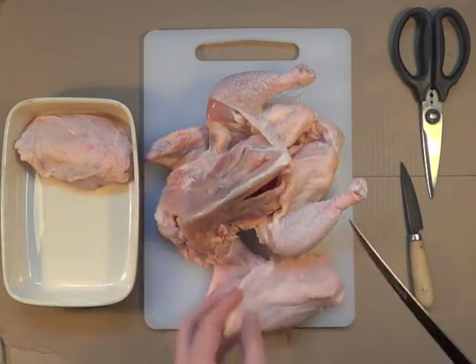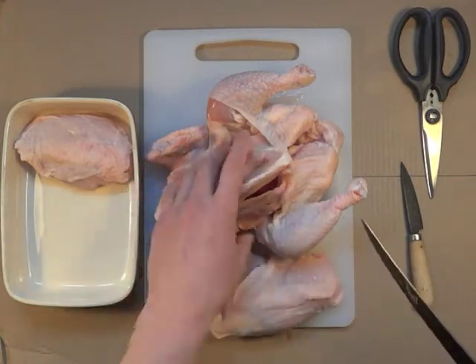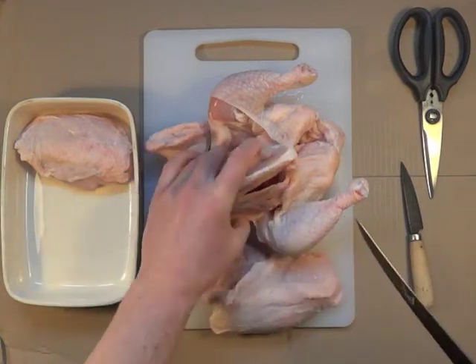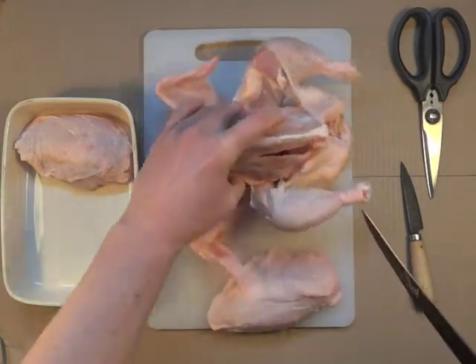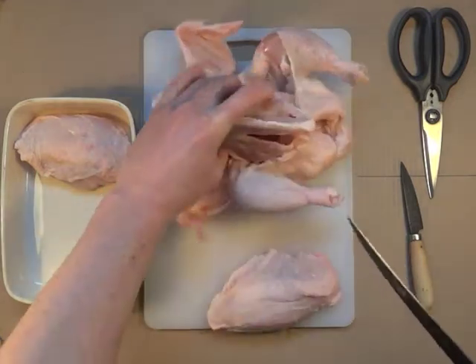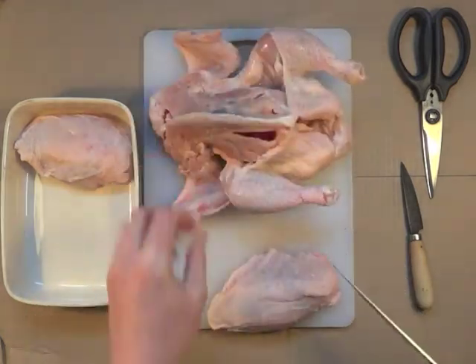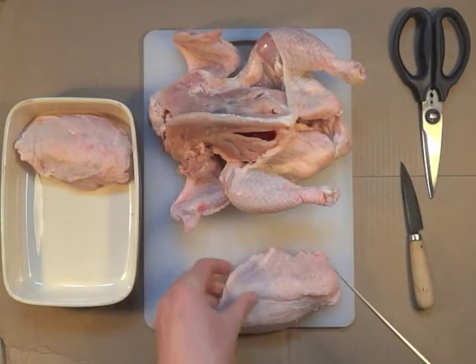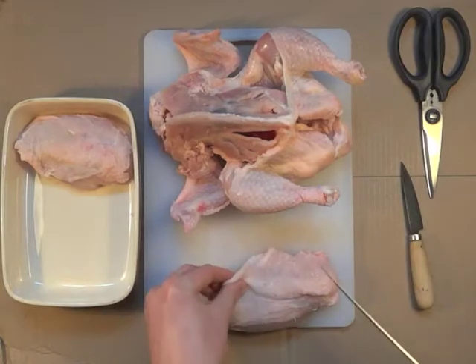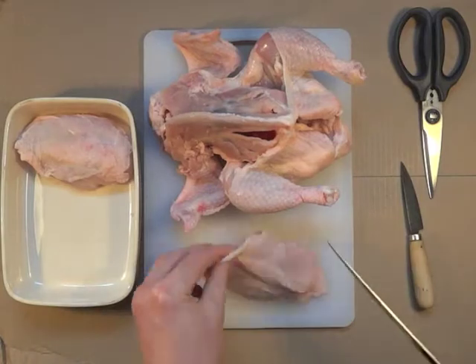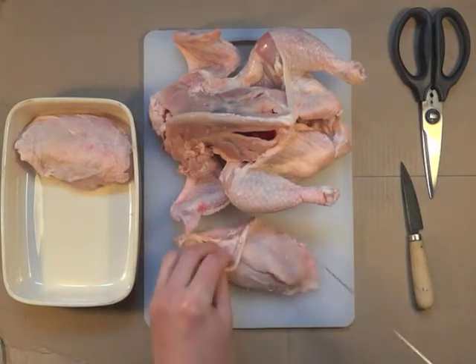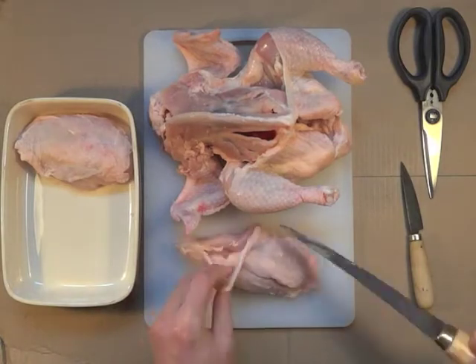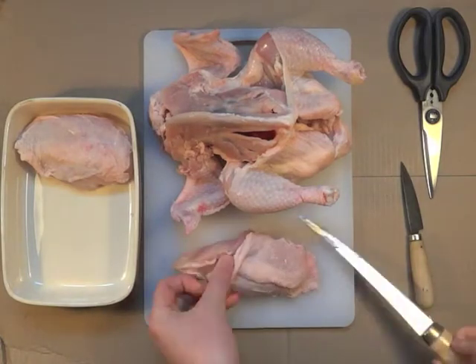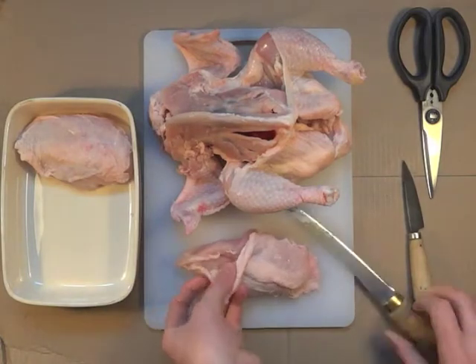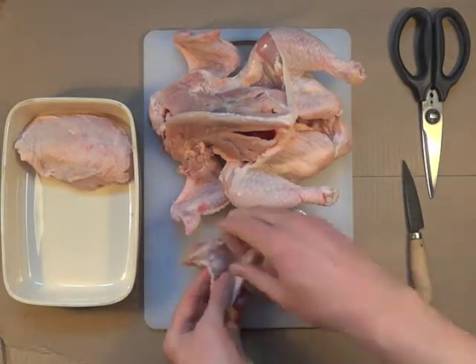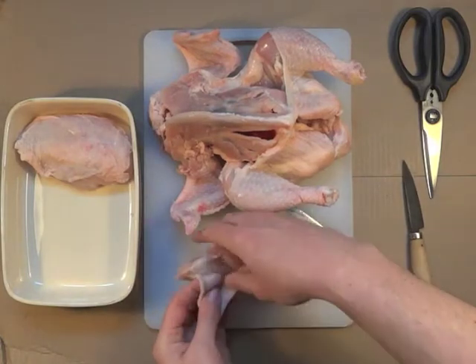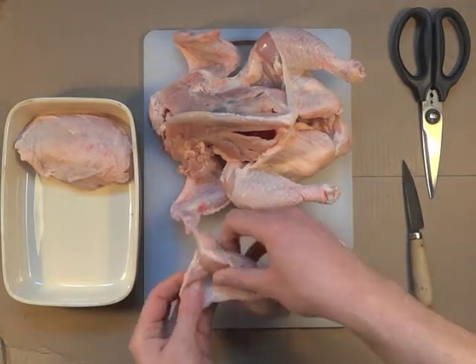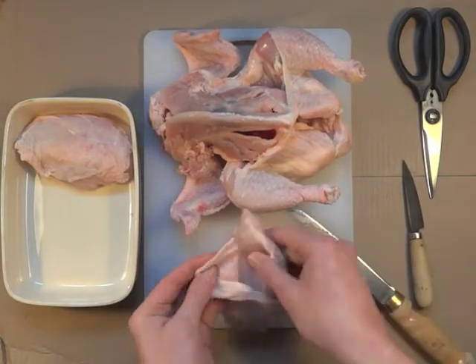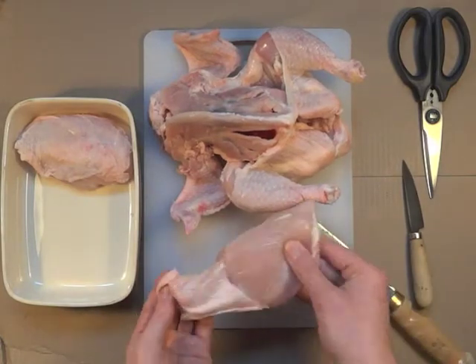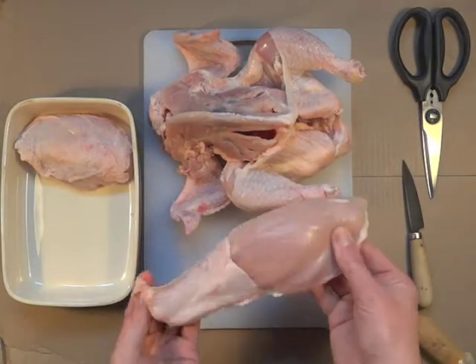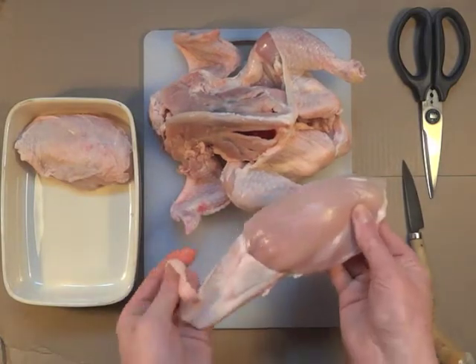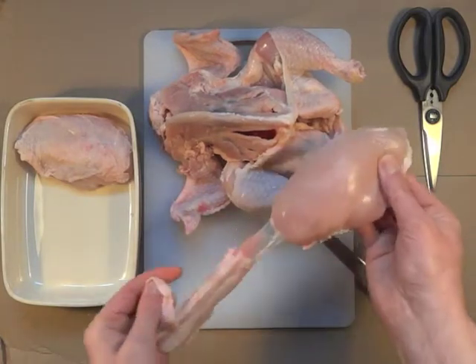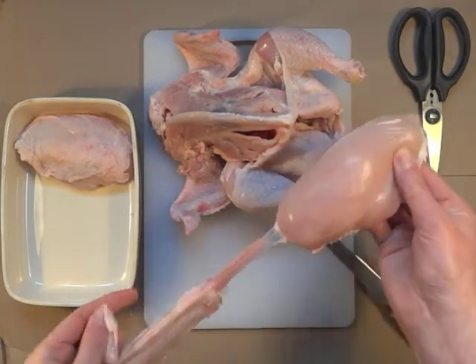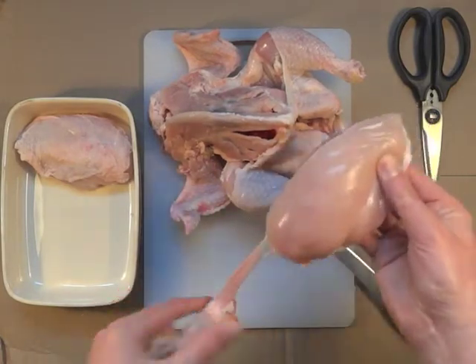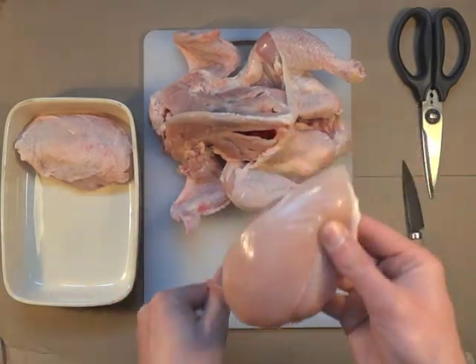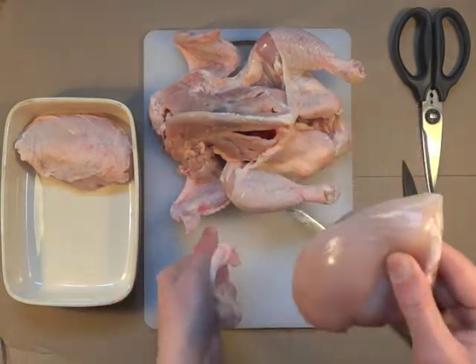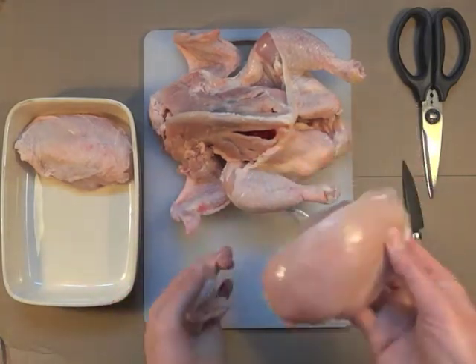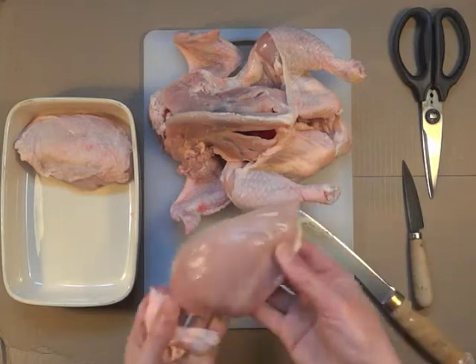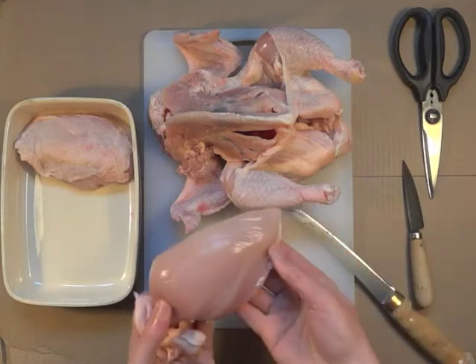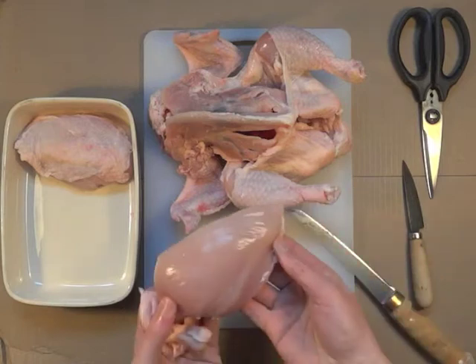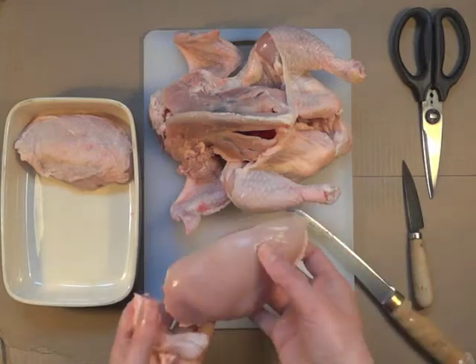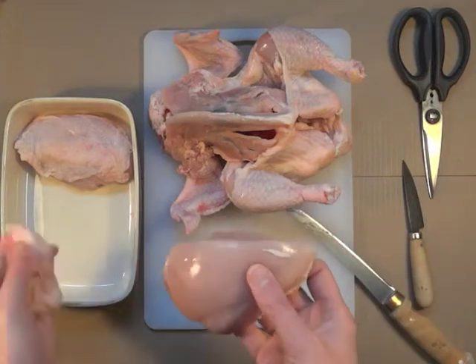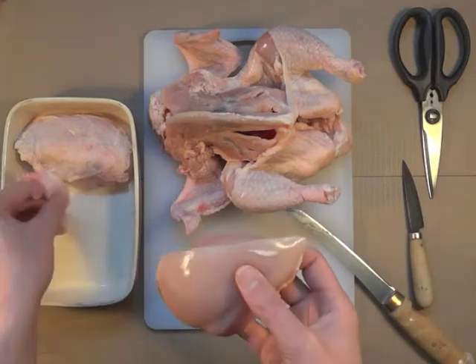If you wanted to take the skin off, it's quite simple — you just grab hold of it and pull away like that. It's nice and easy.